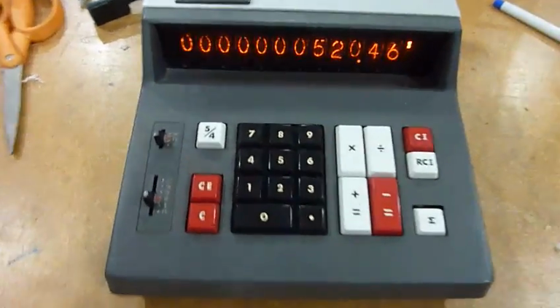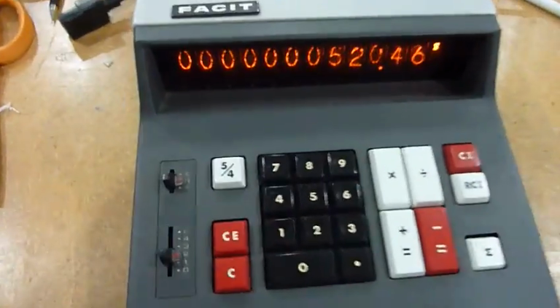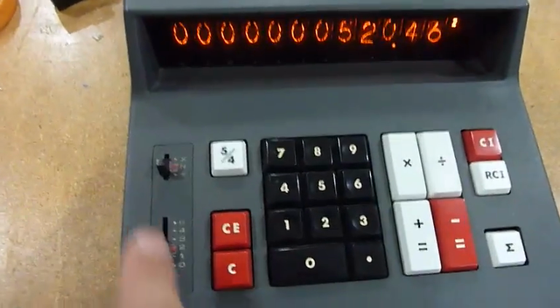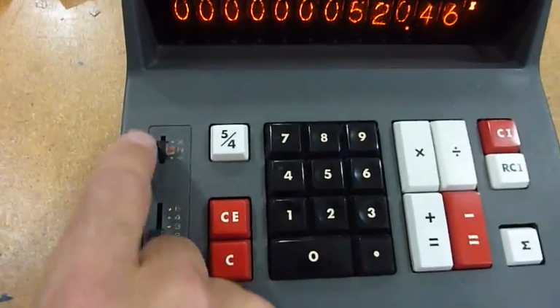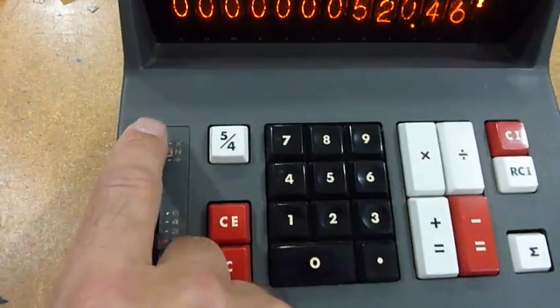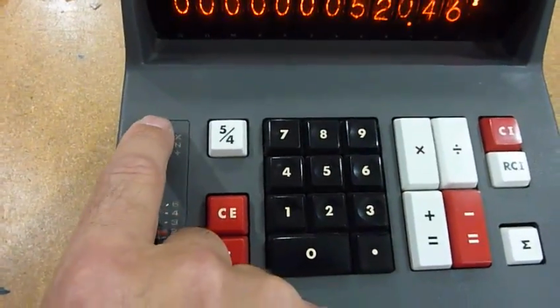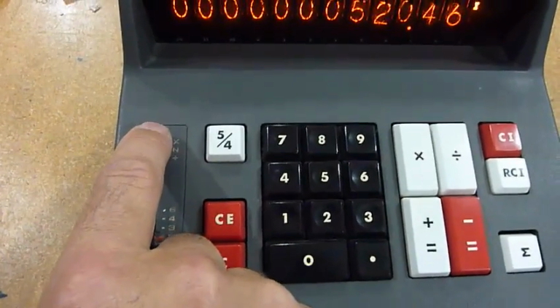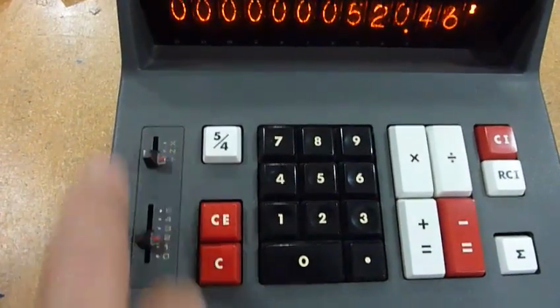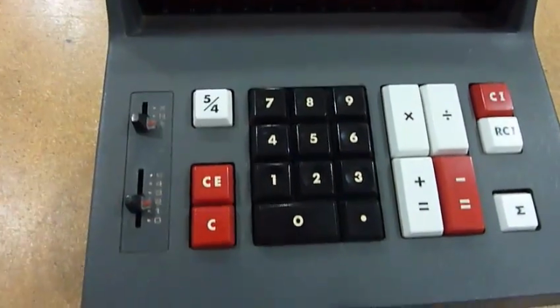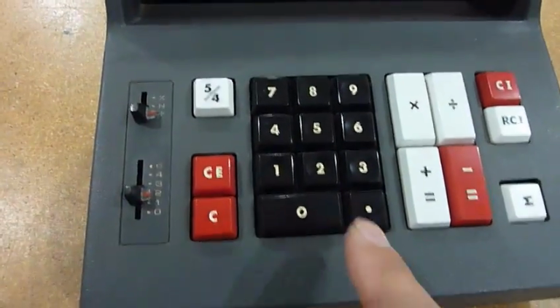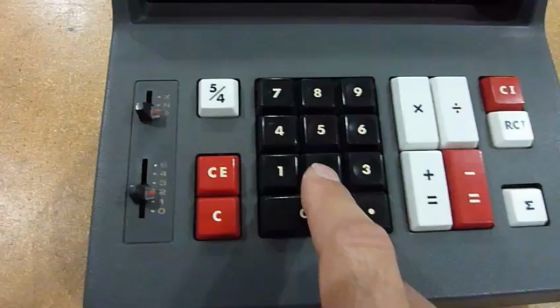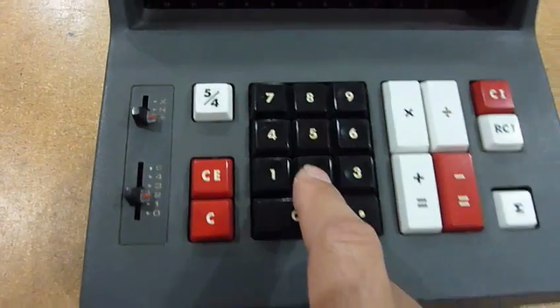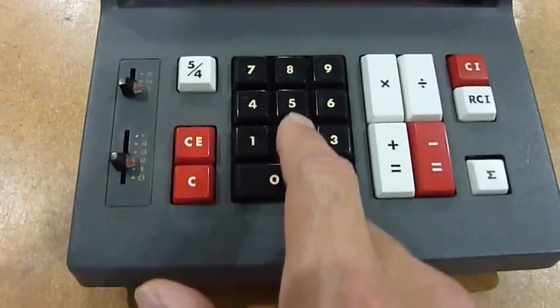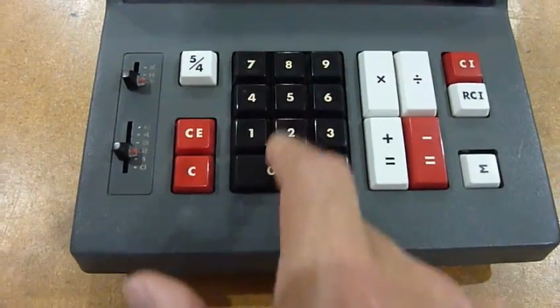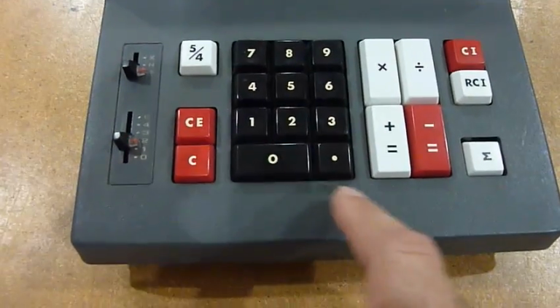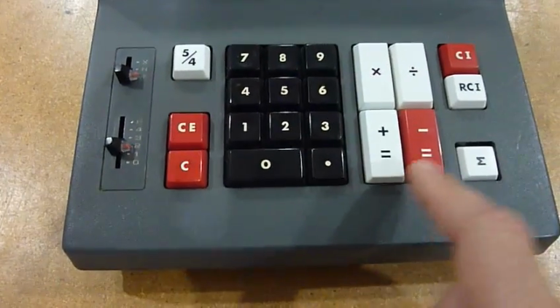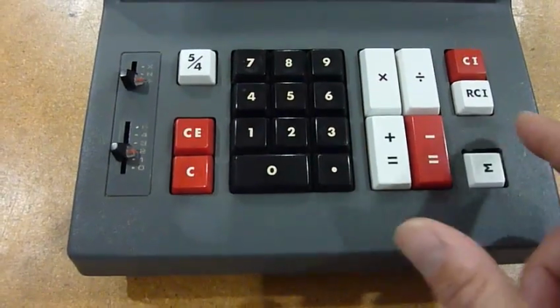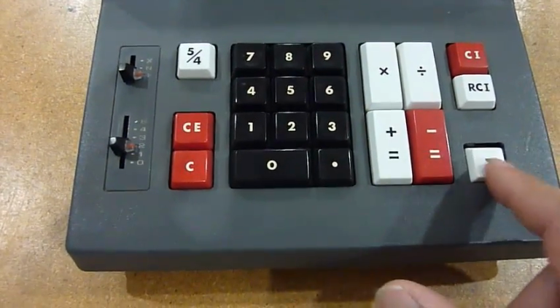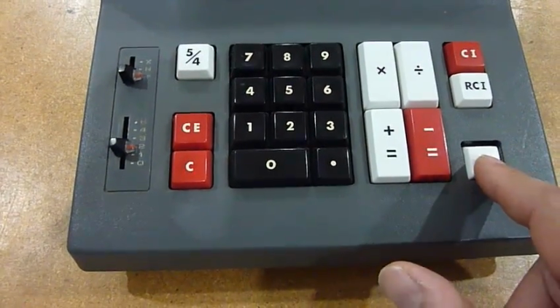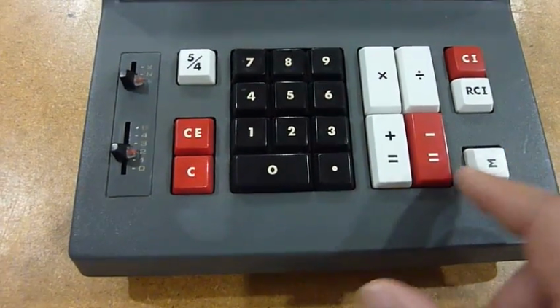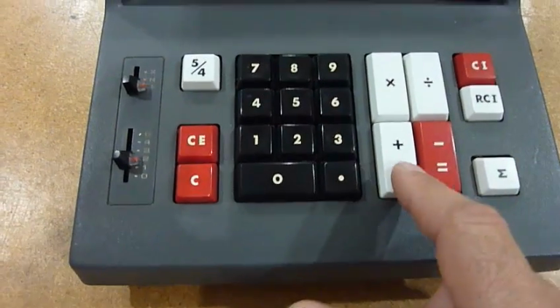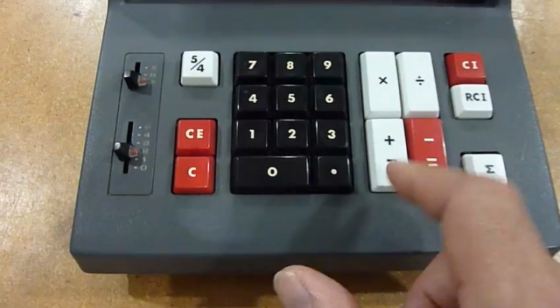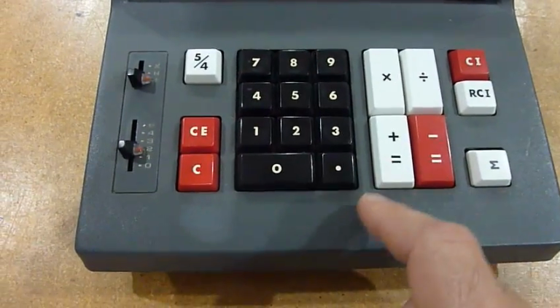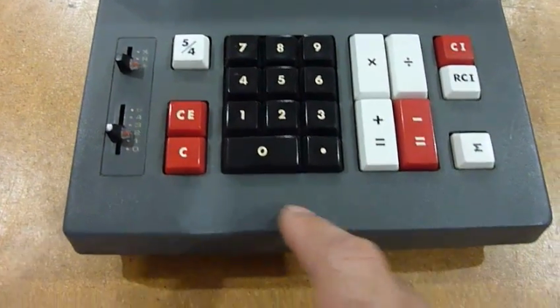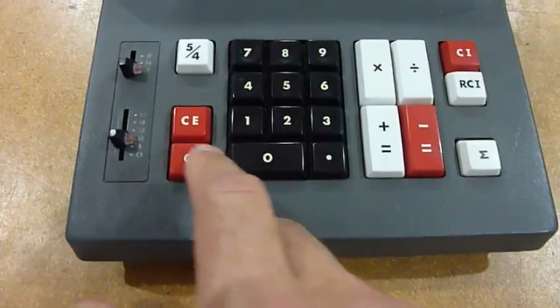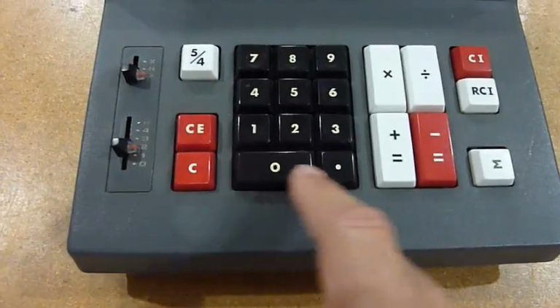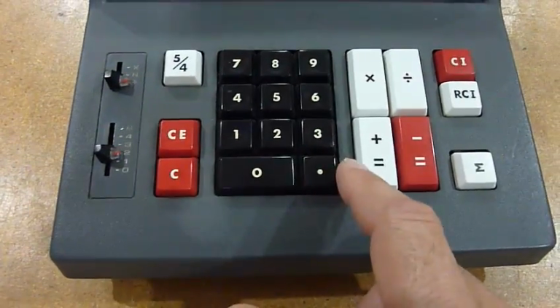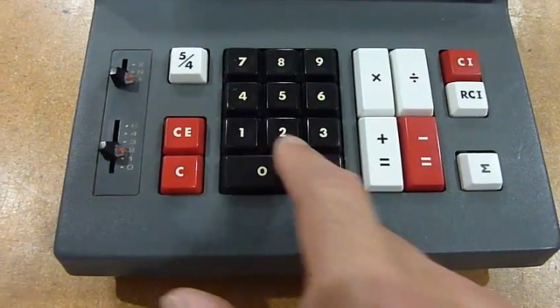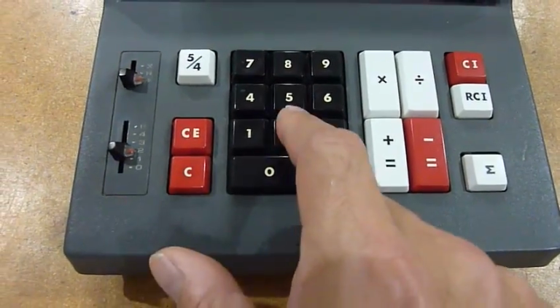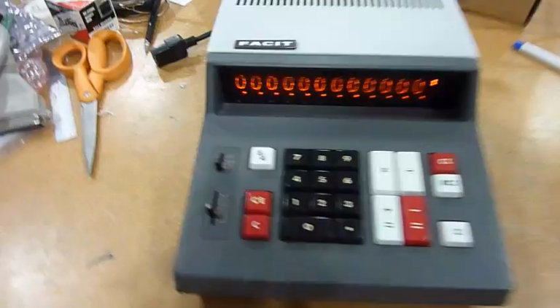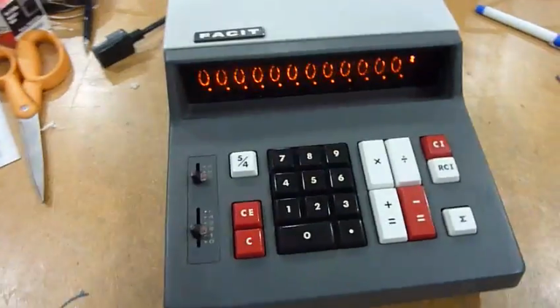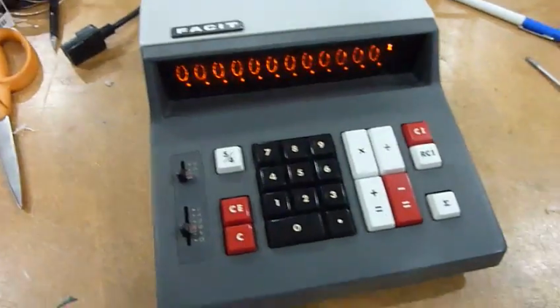And it has some constants too. You can multiply by constants. I'm not that good at it — I think you do this, then you somehow put it in memory. No, that's not it.